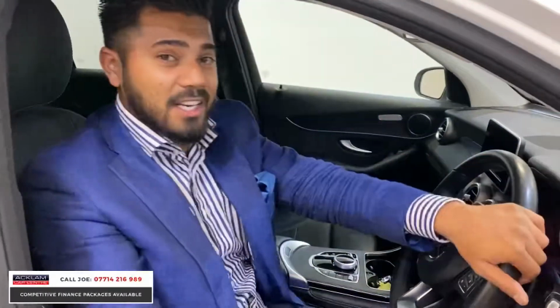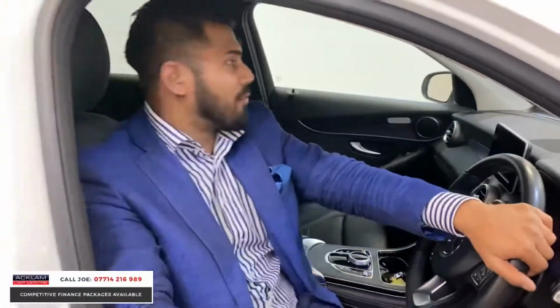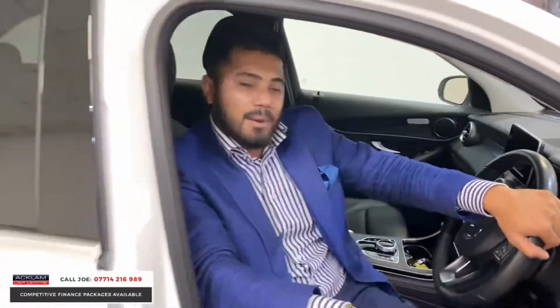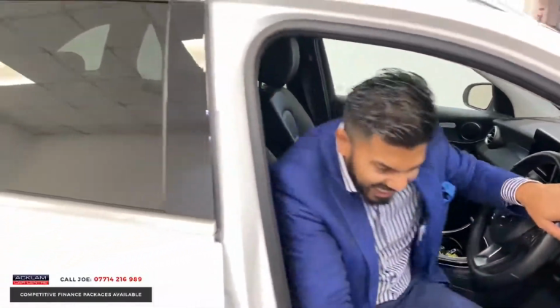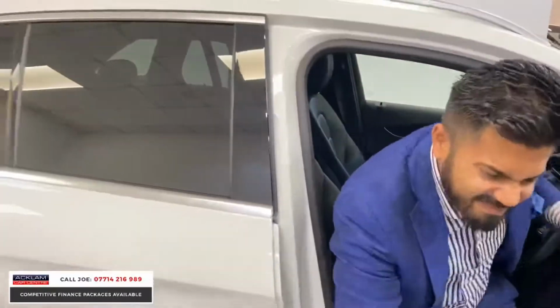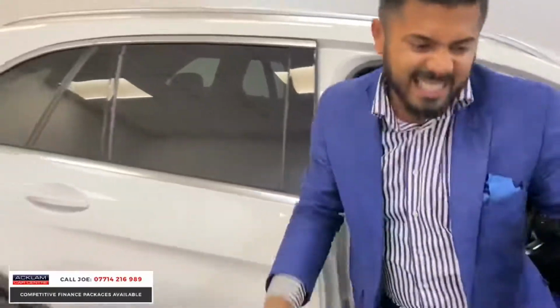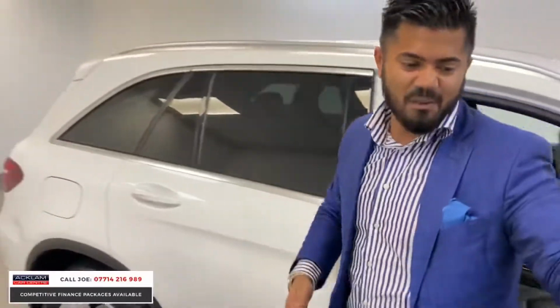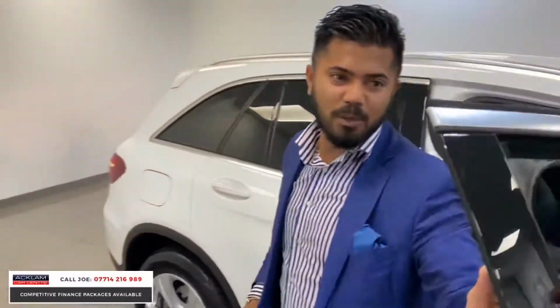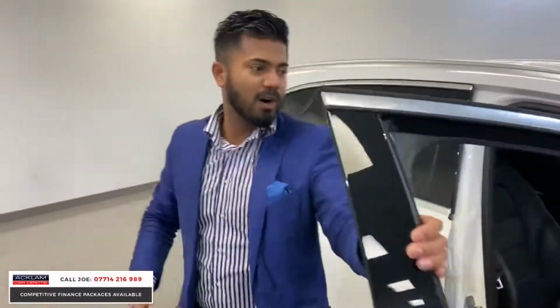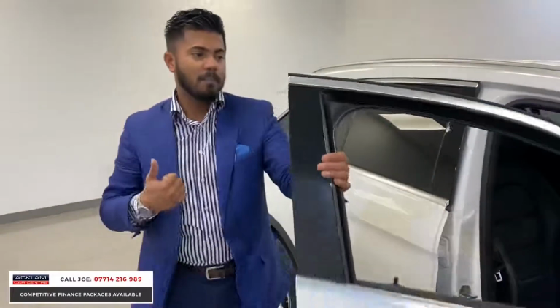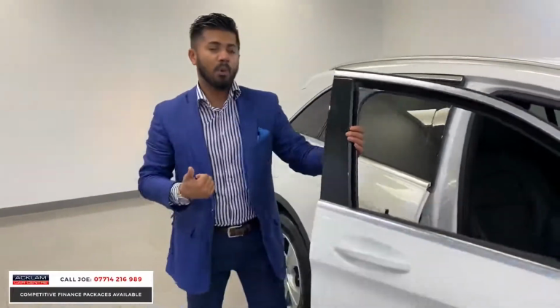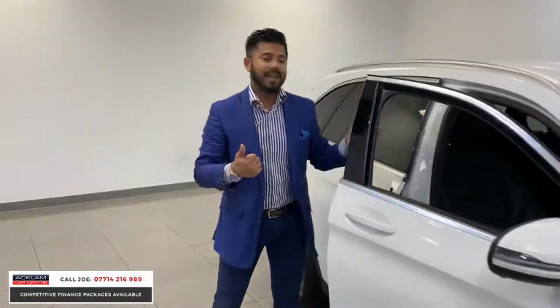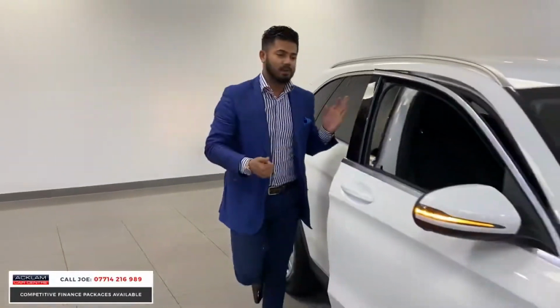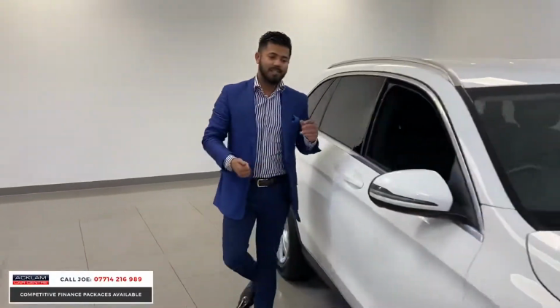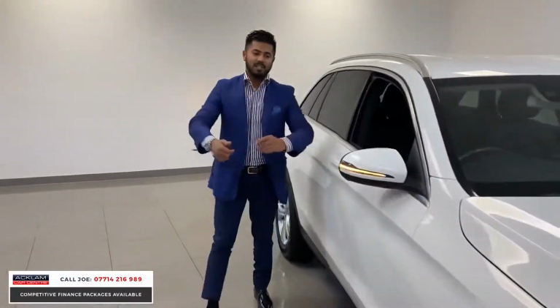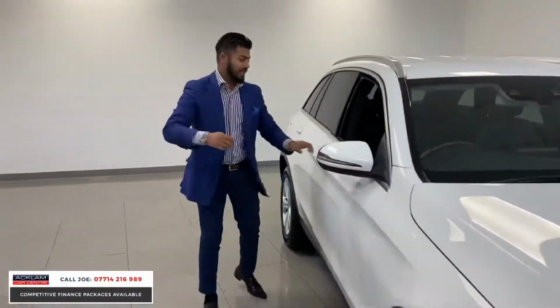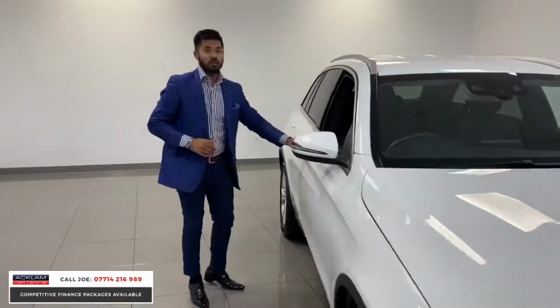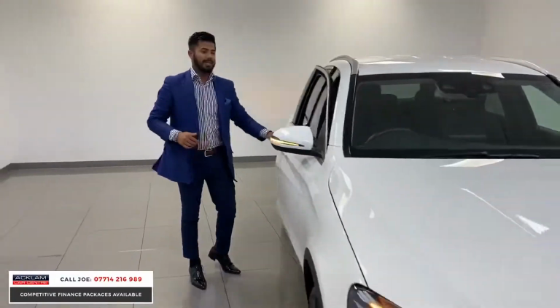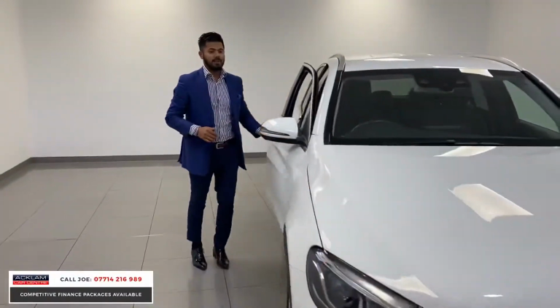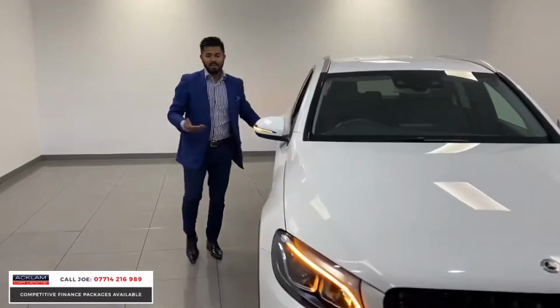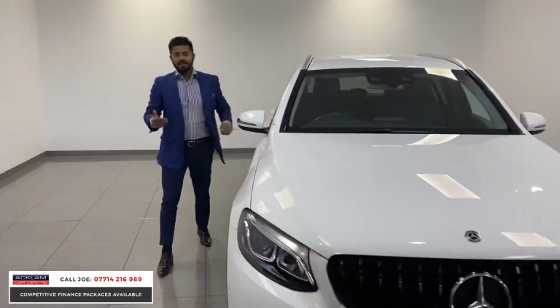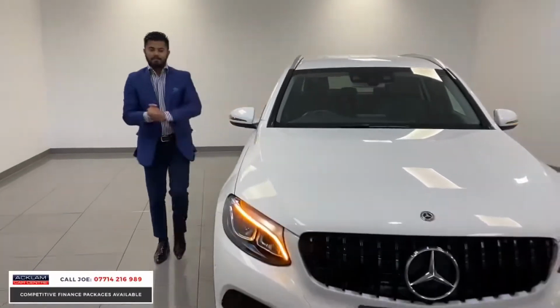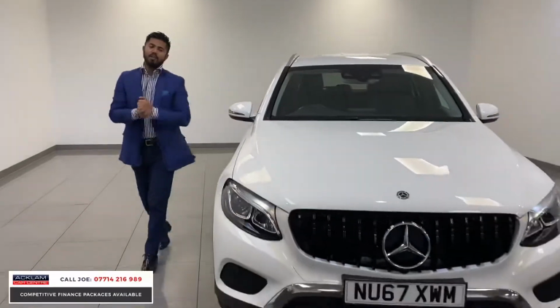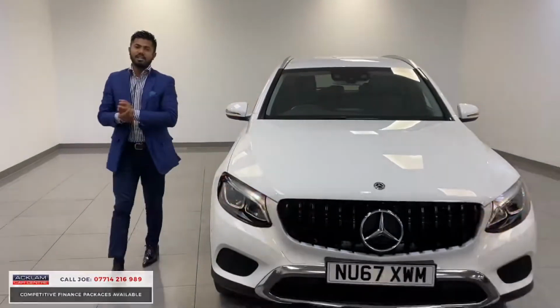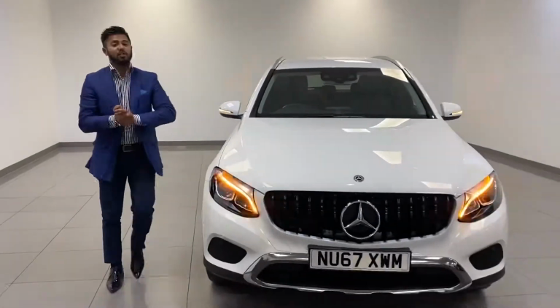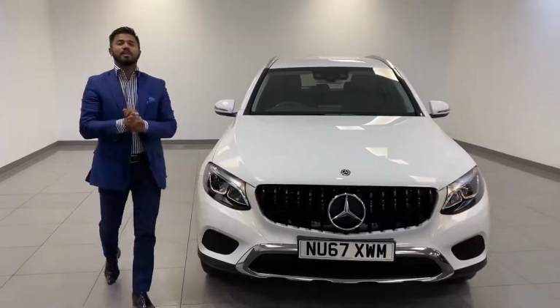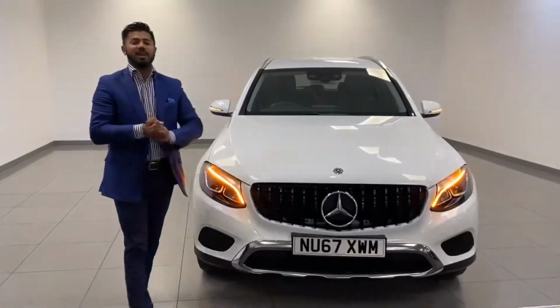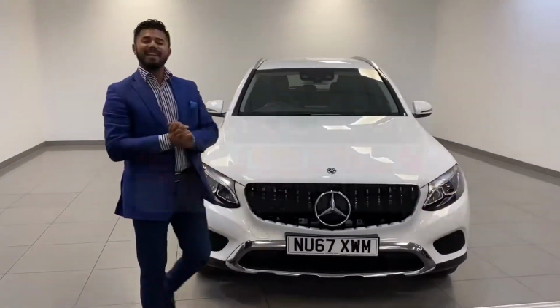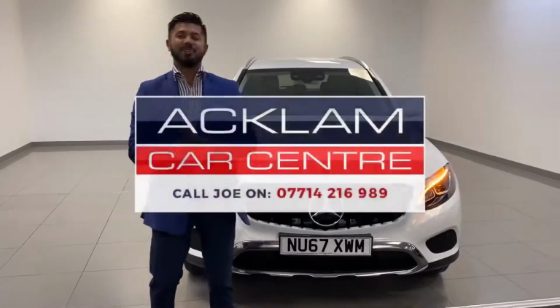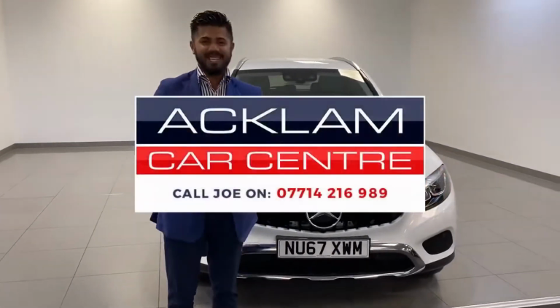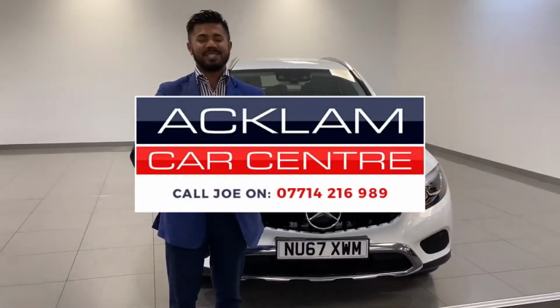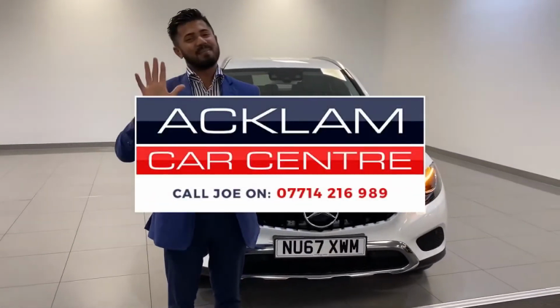At £23,816 you can't really want much more — Polo White, 19,000 miles, GLC 220 diesel, full service history, just coming into stock. My name's Joe. Thanks for watching. Bye-bye.